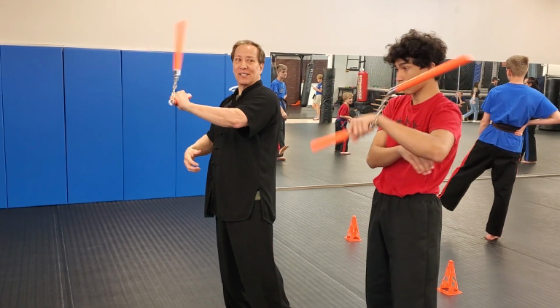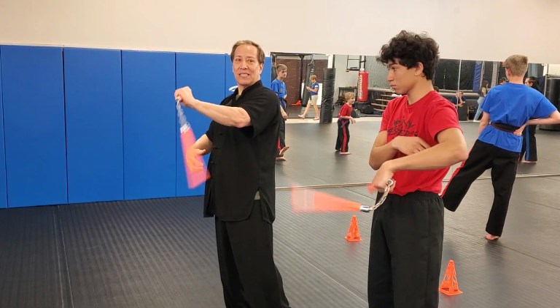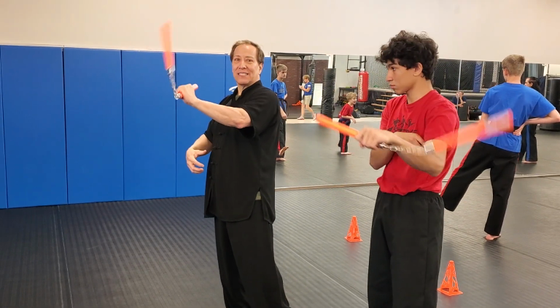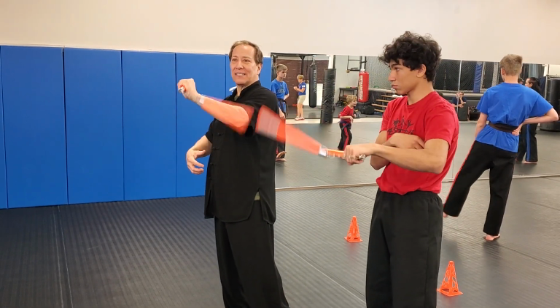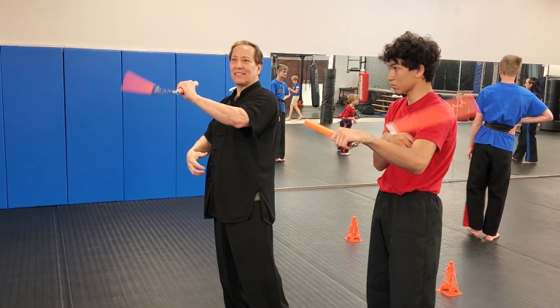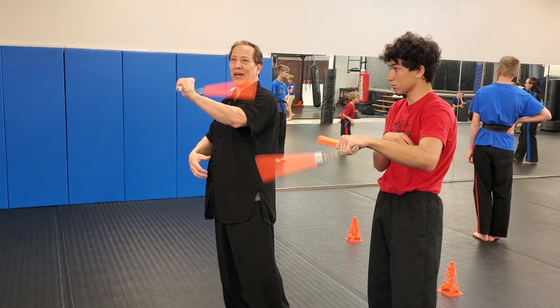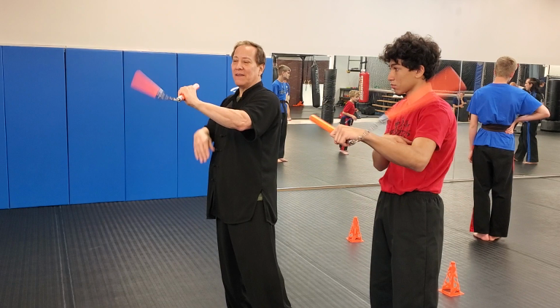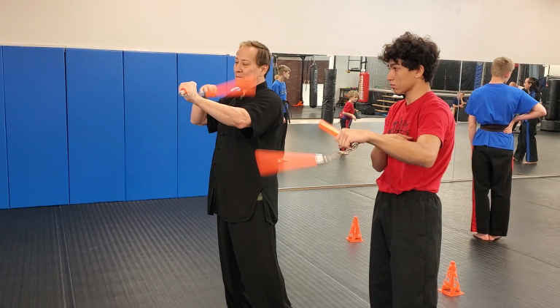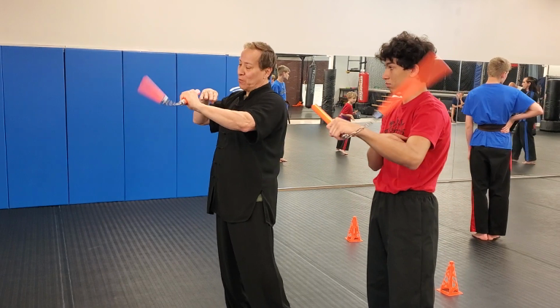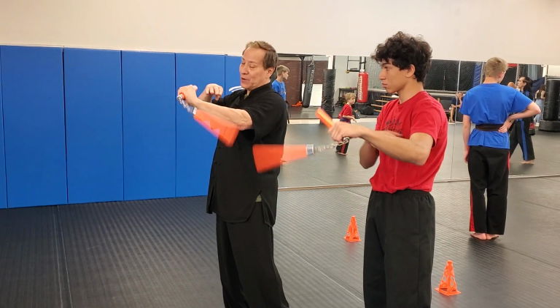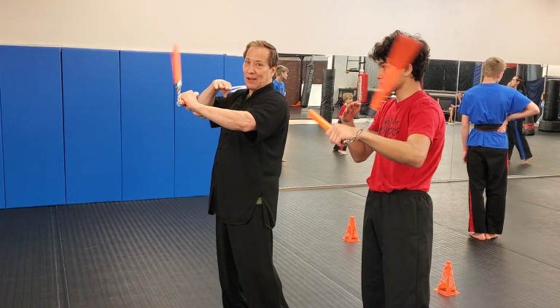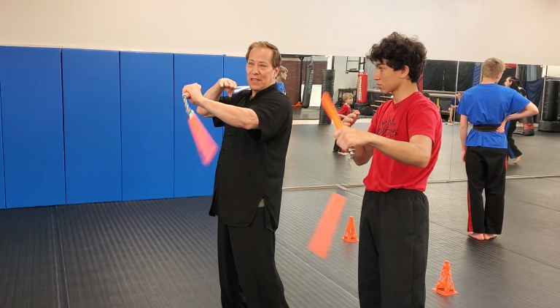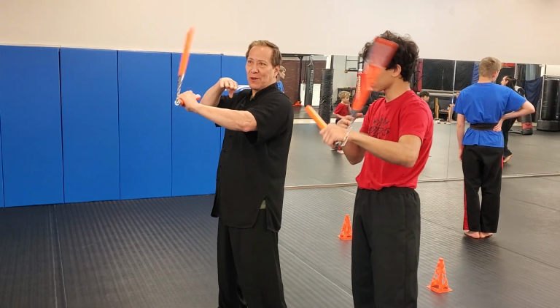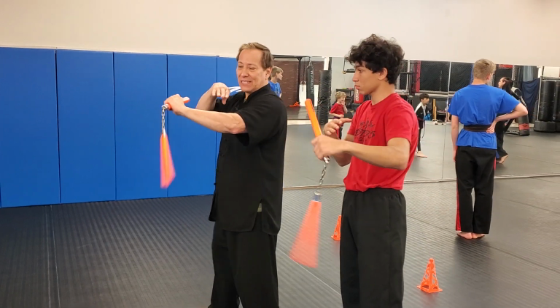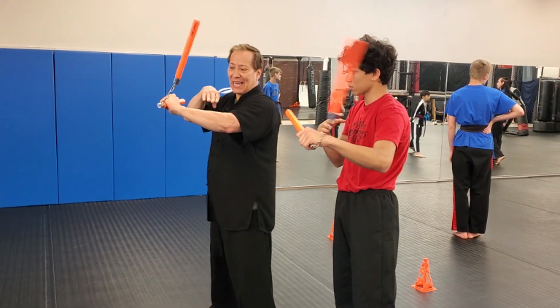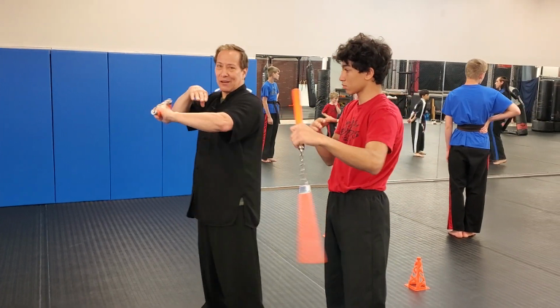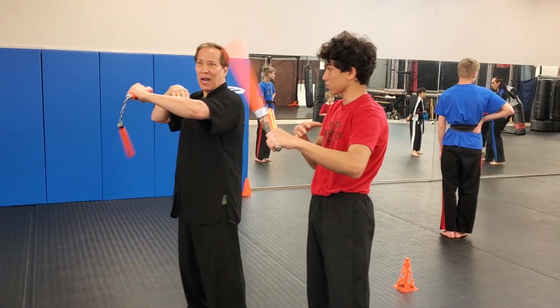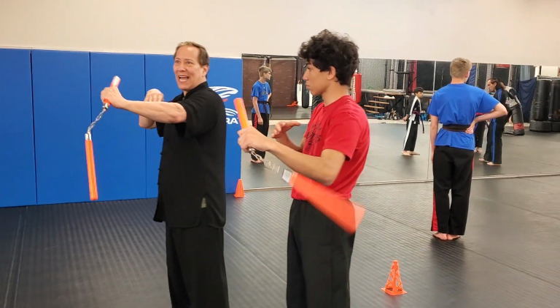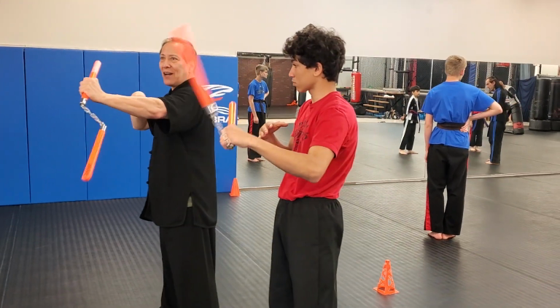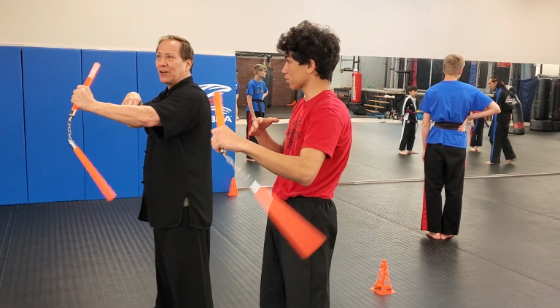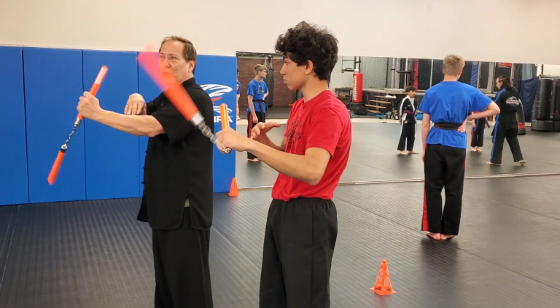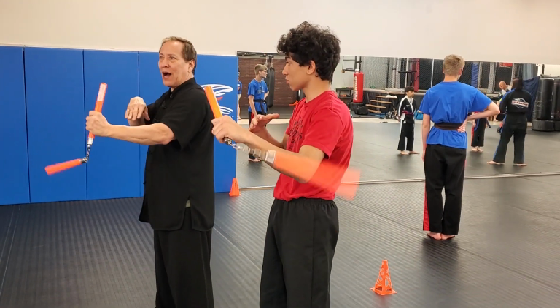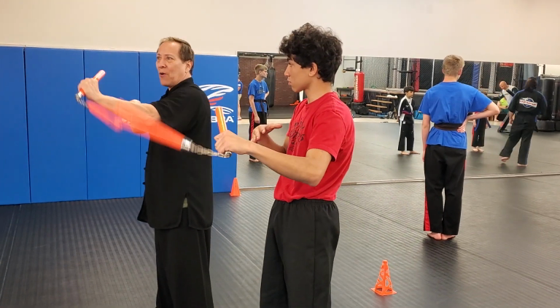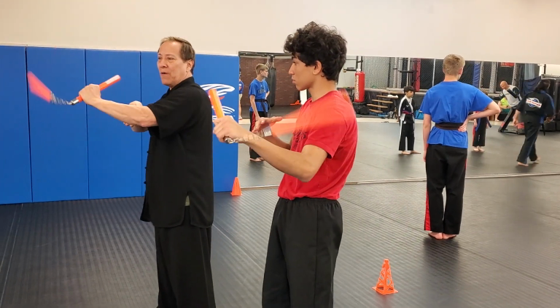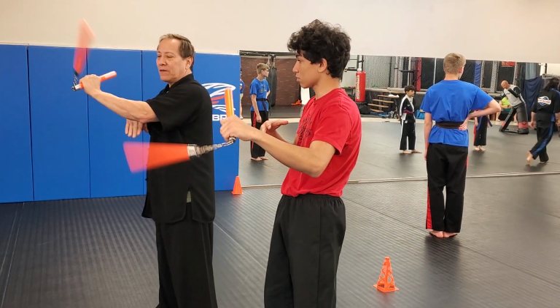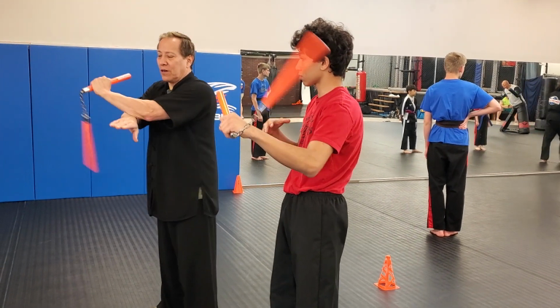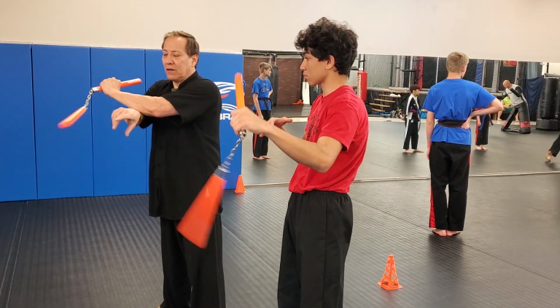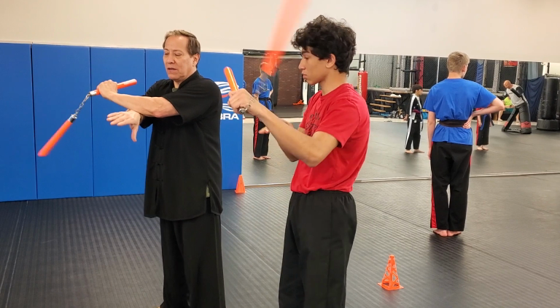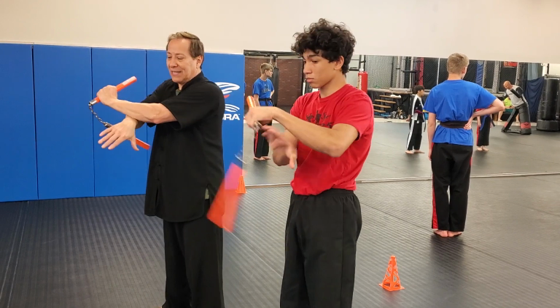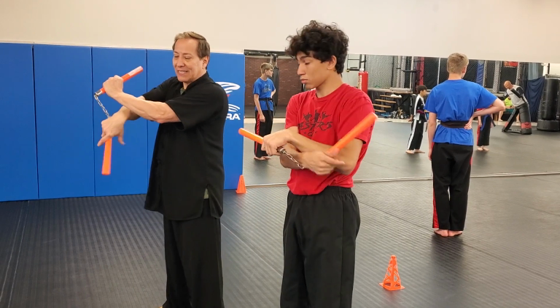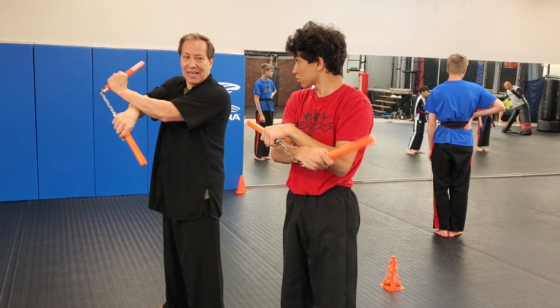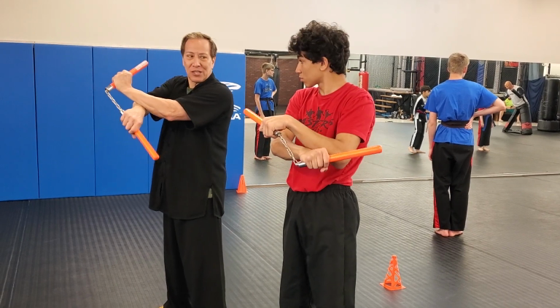Just go like this, just let it swing. When you get the rhythm, you're going to slide the right hand under your elbow. And then it's going to catch it.